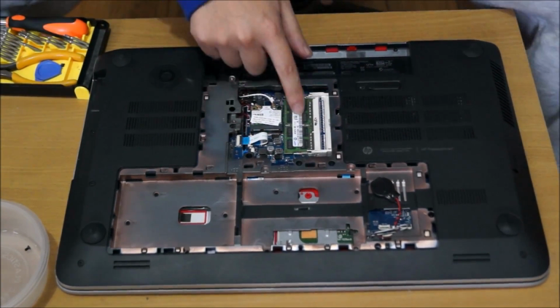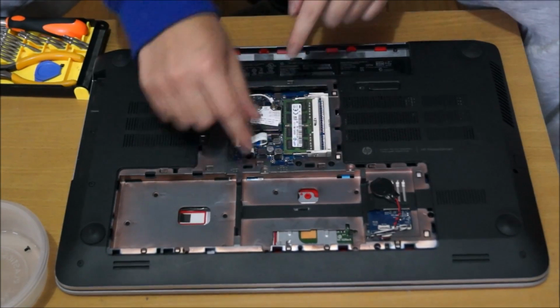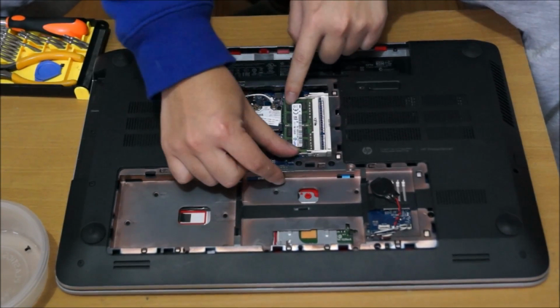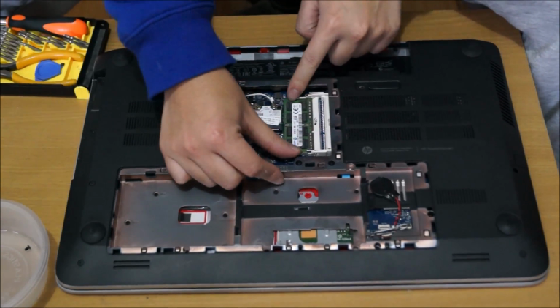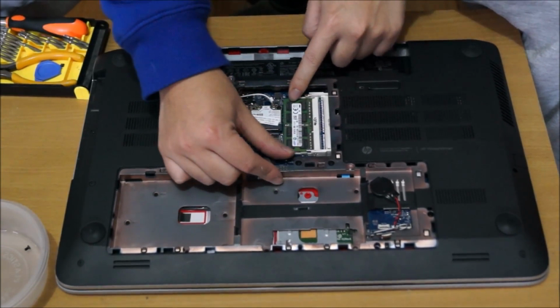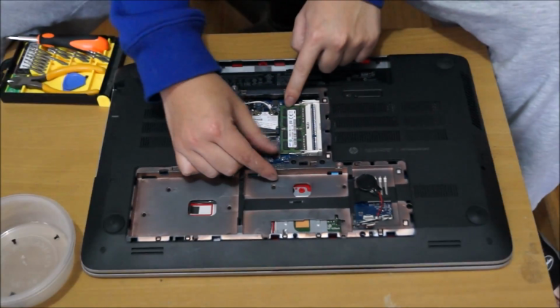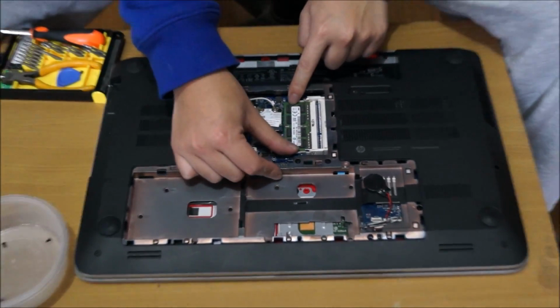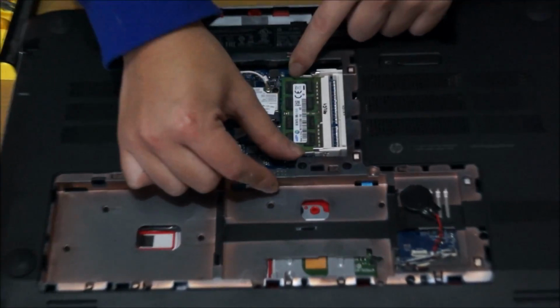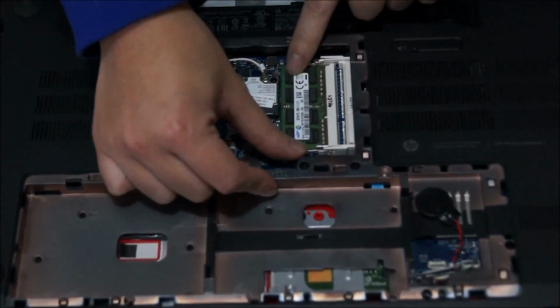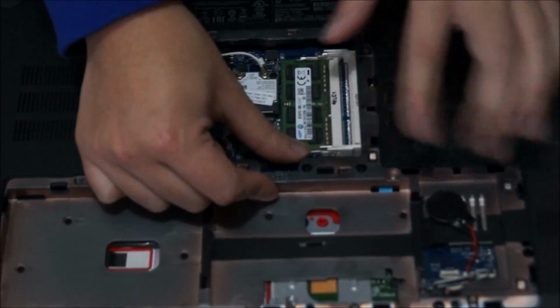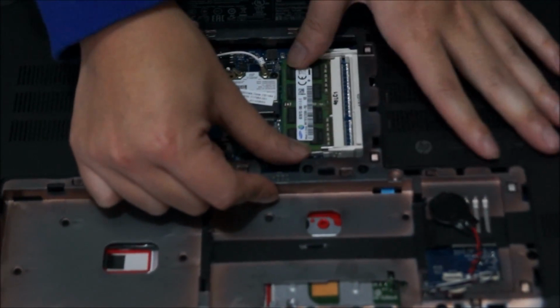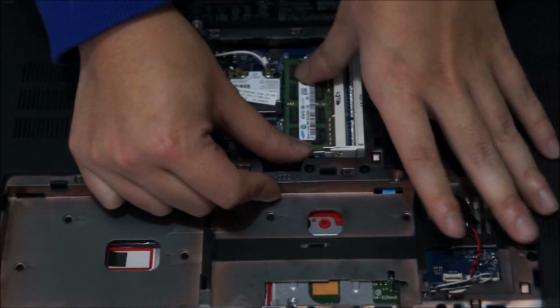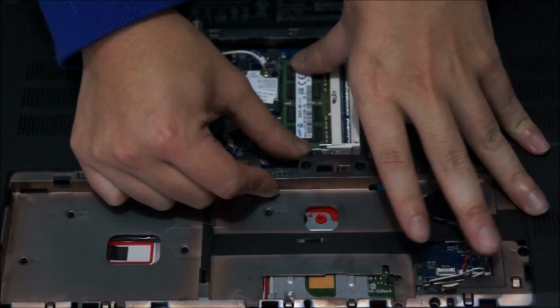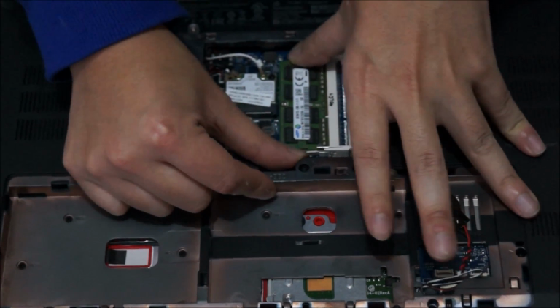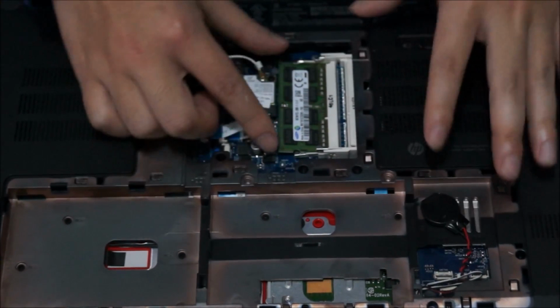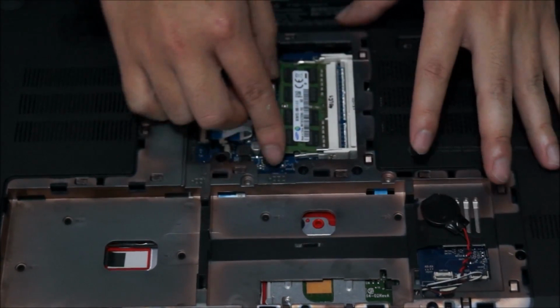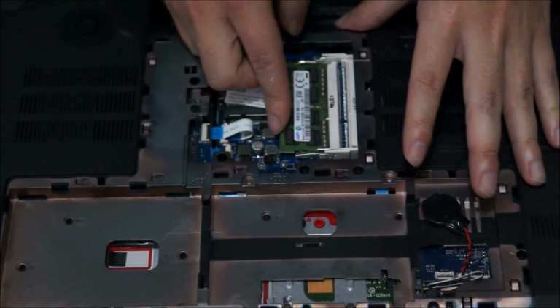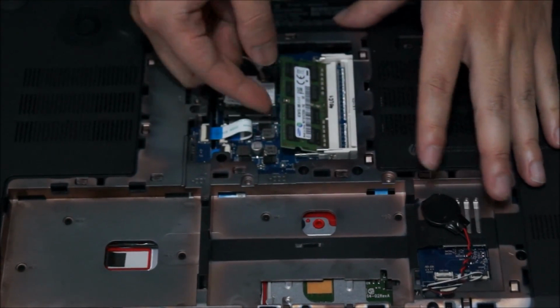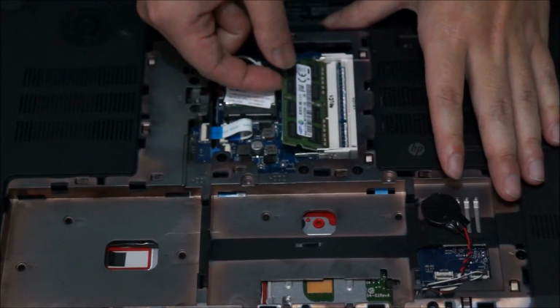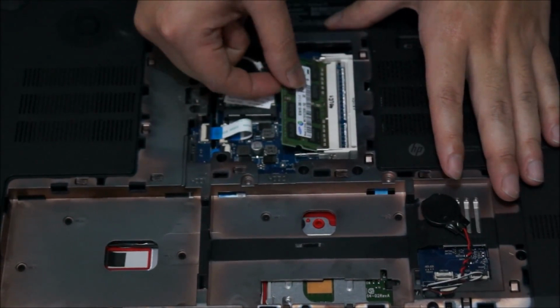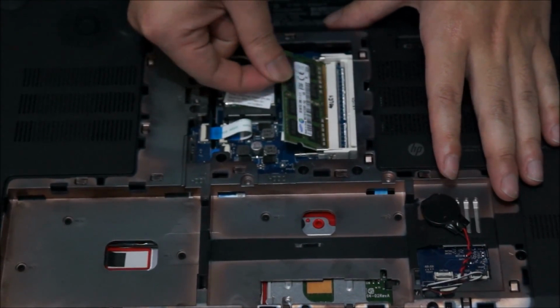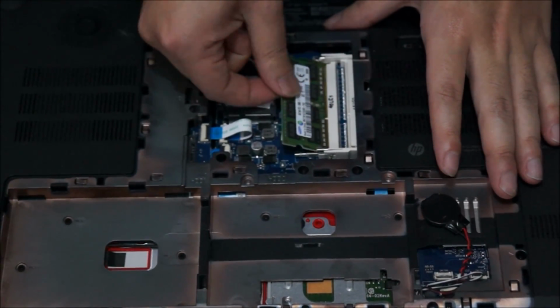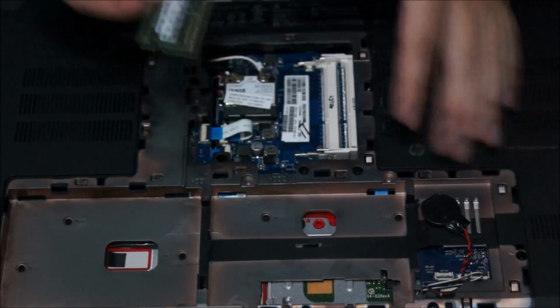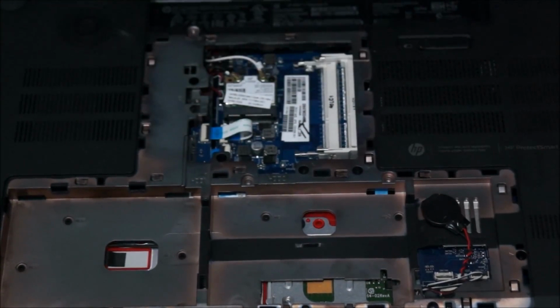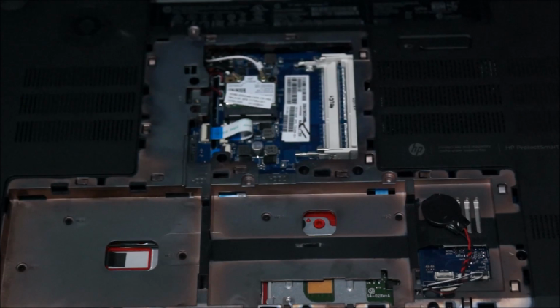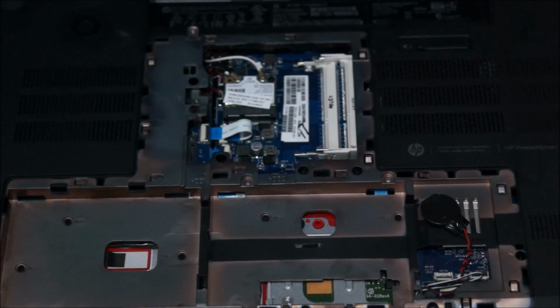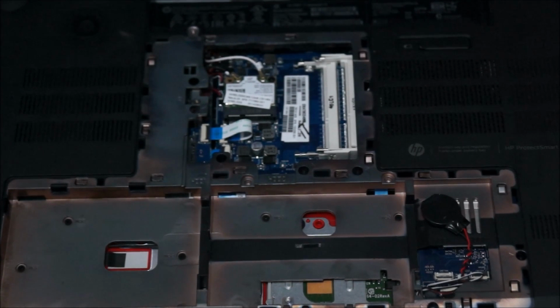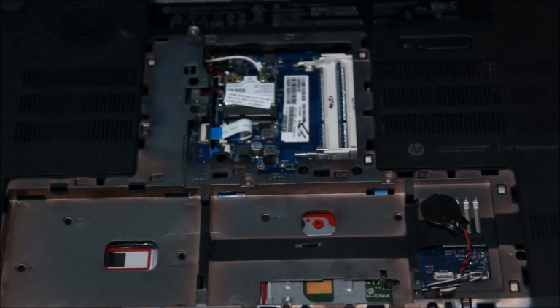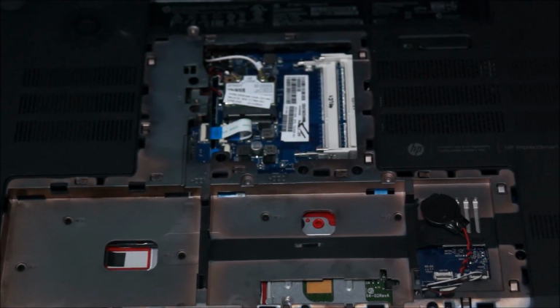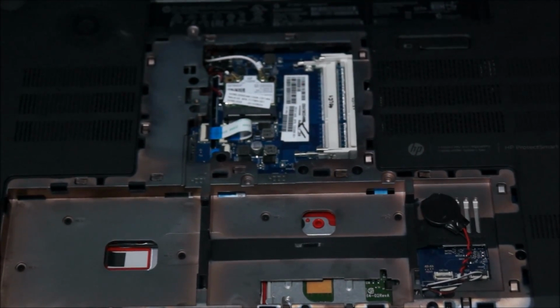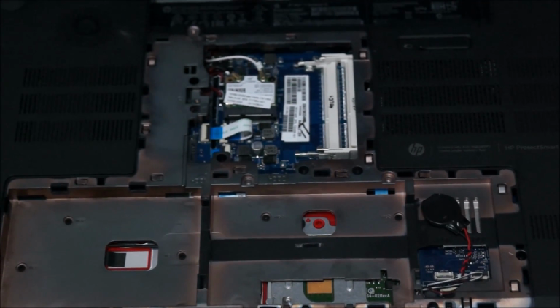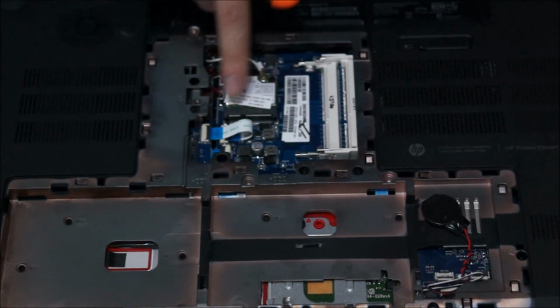We're going to remove the RAM — push the two sides out to remove it and it pops up. There are two RAM slots, so that means a maximum of 16GB of RAM. This laptop uses DDR3L.